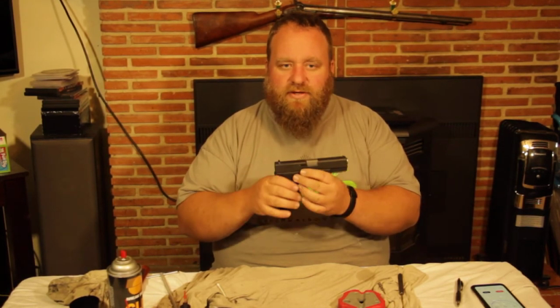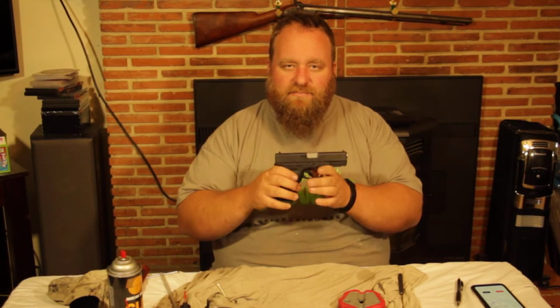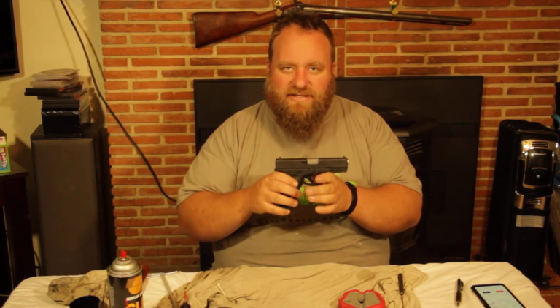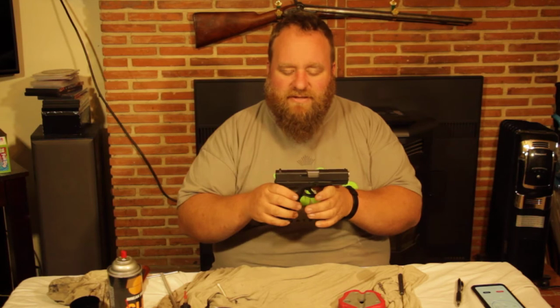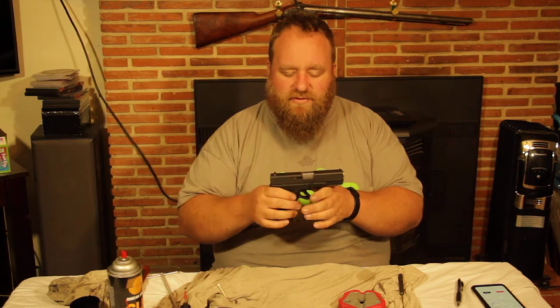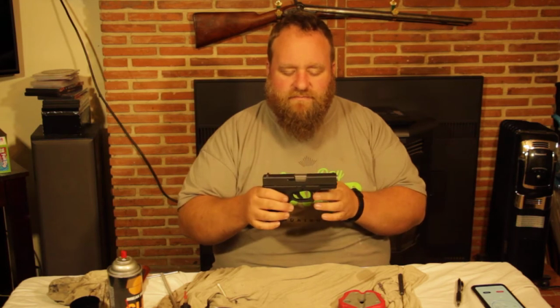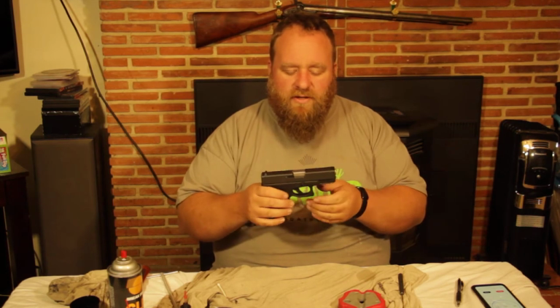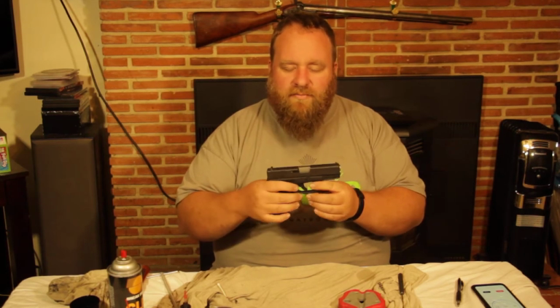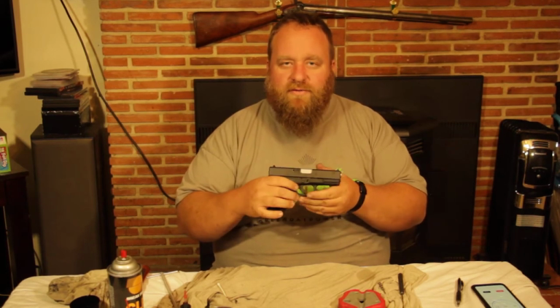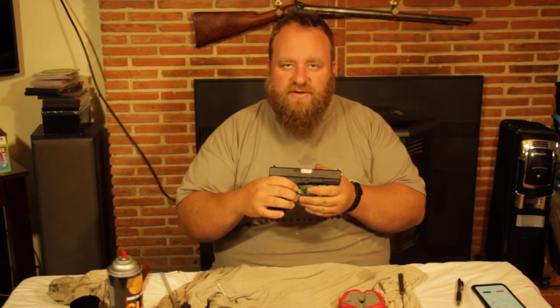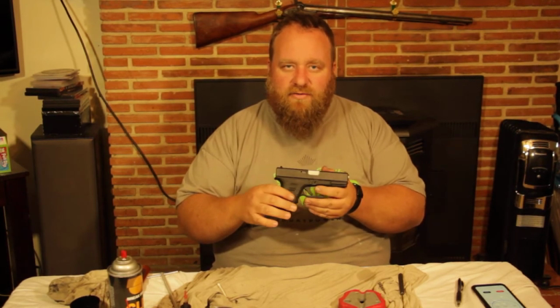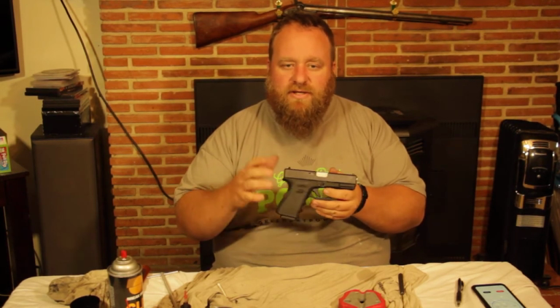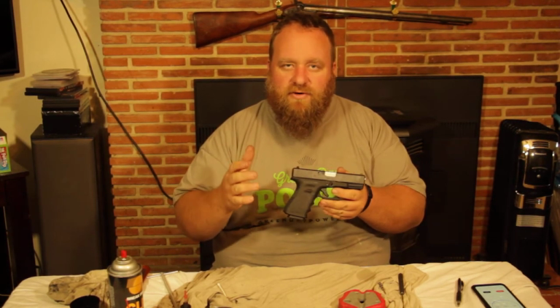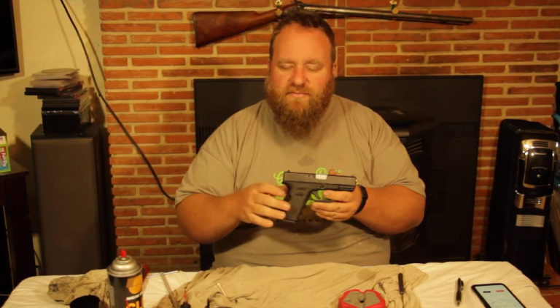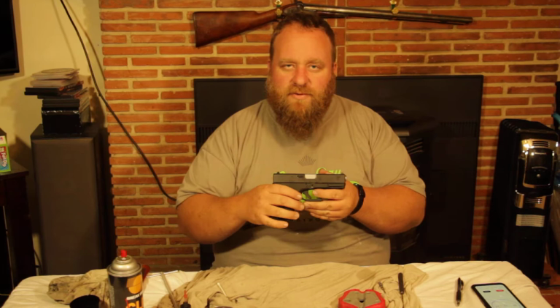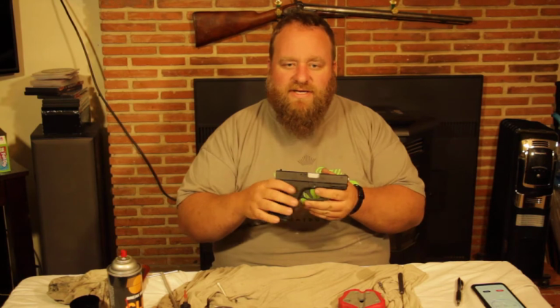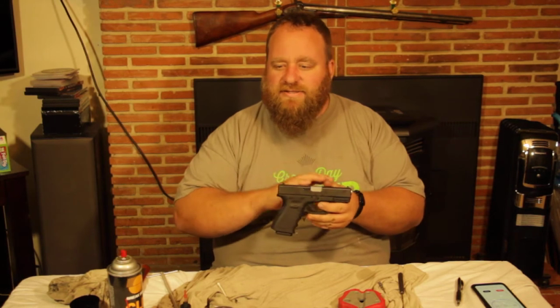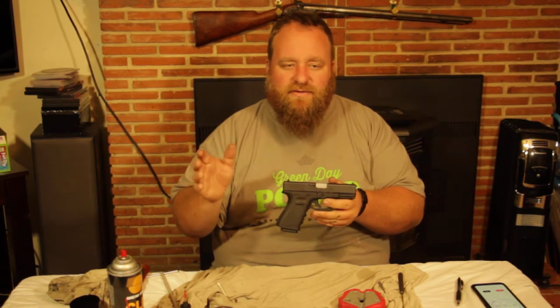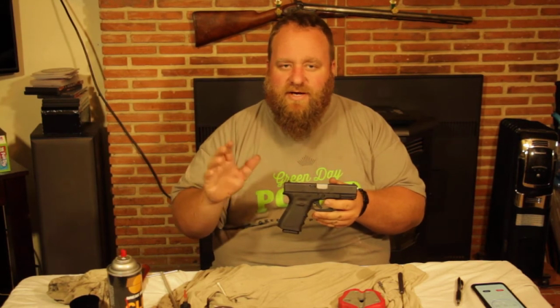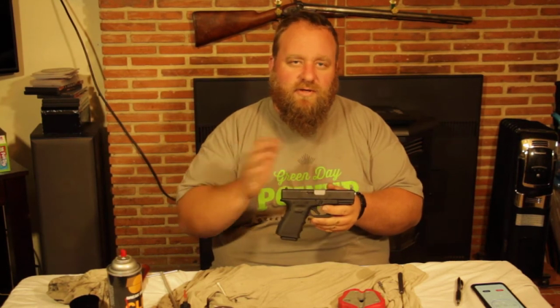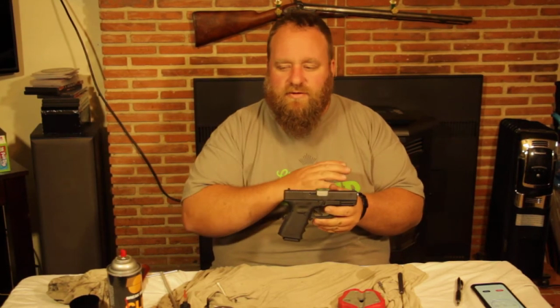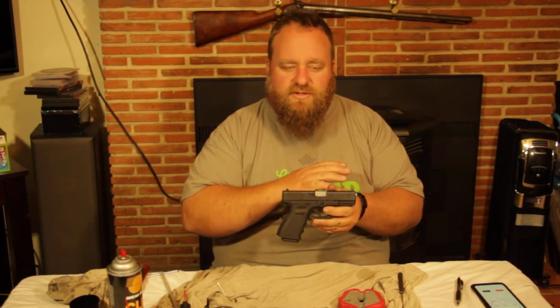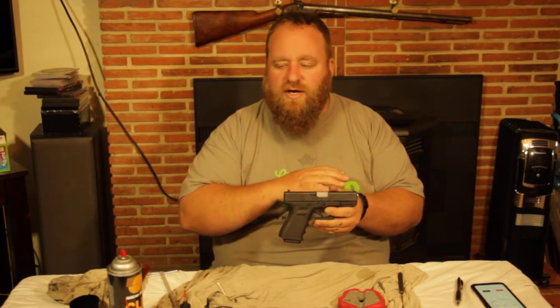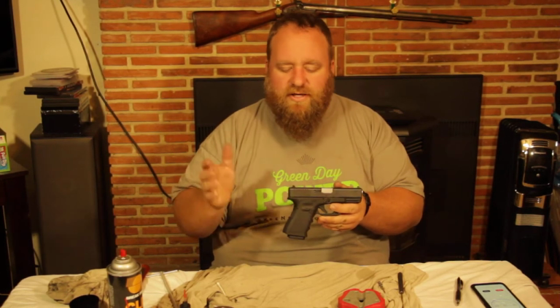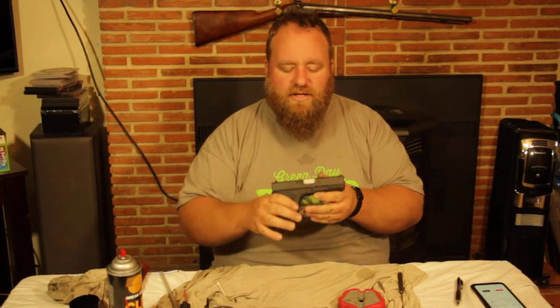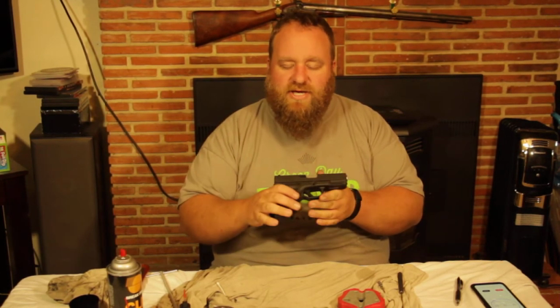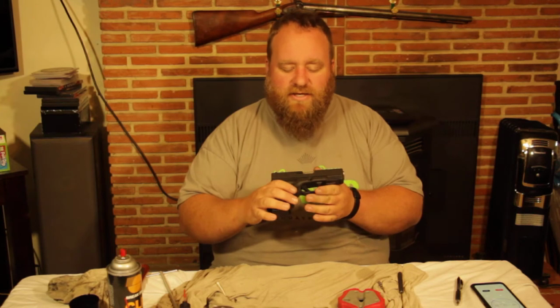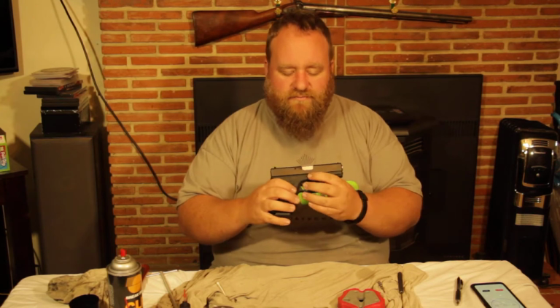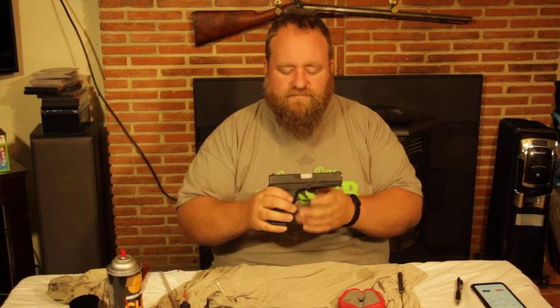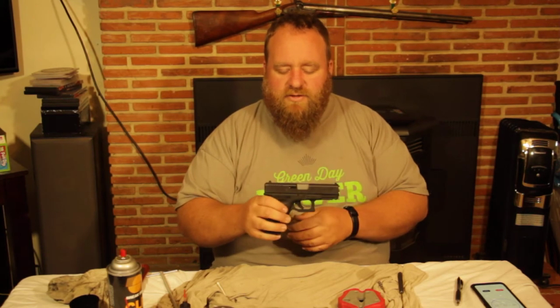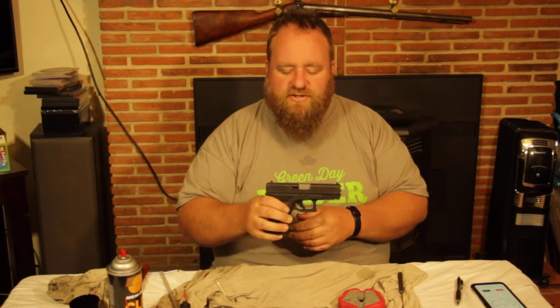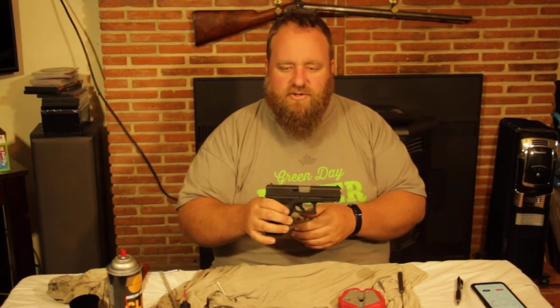Remember, this video is for informational purposes. I'm not endorsing Glock or anything else — just how to take care of them.